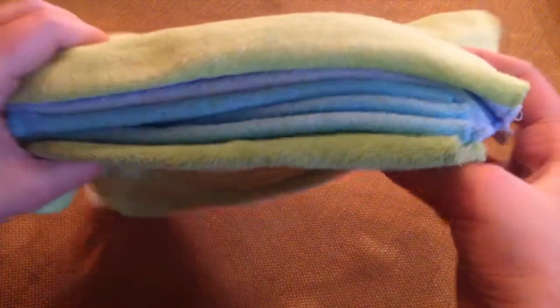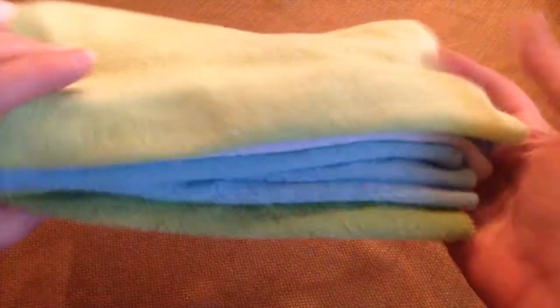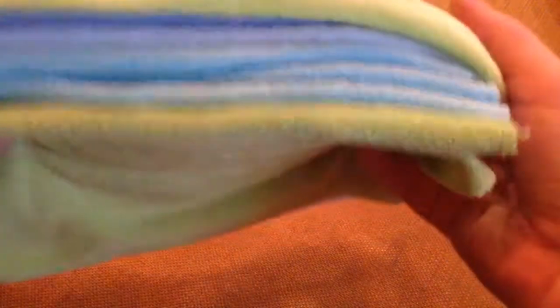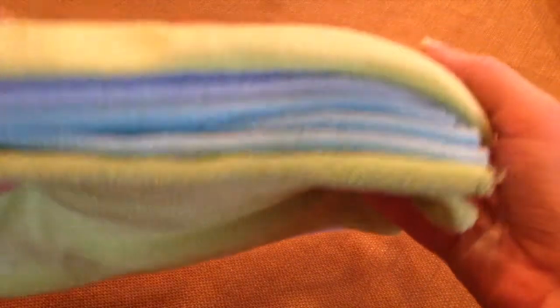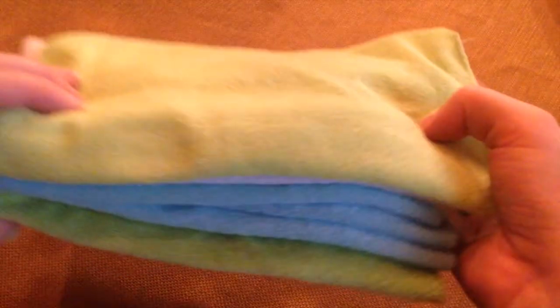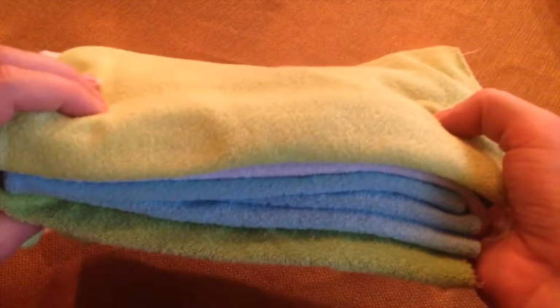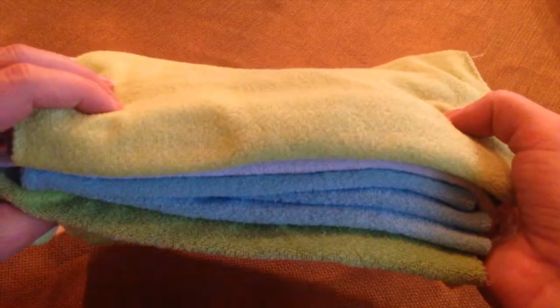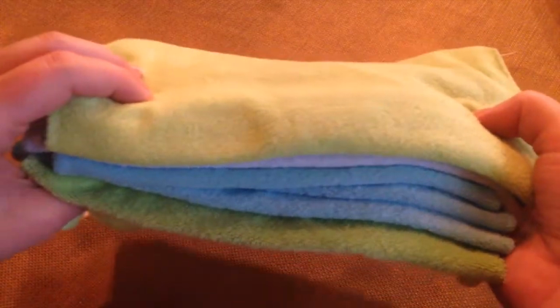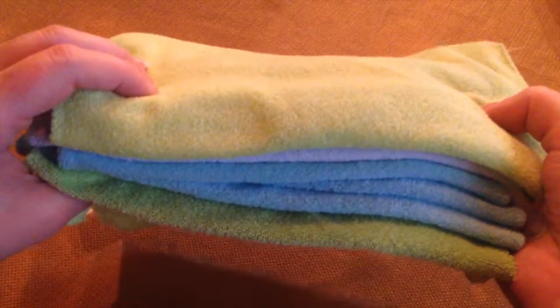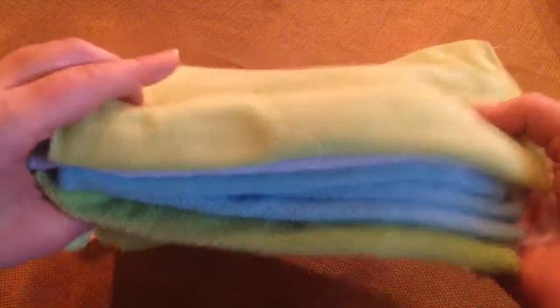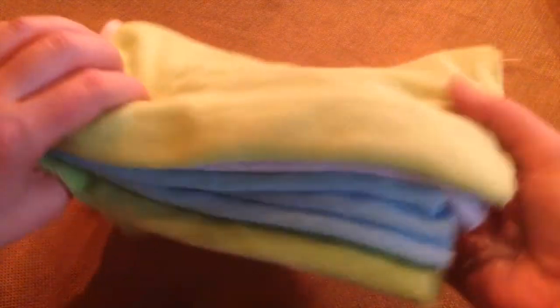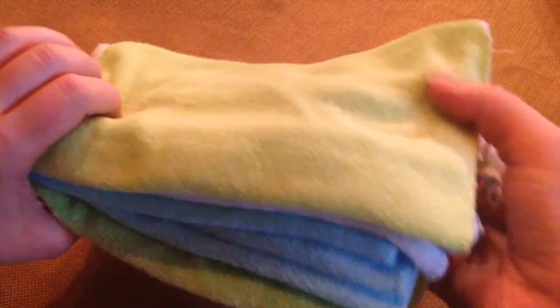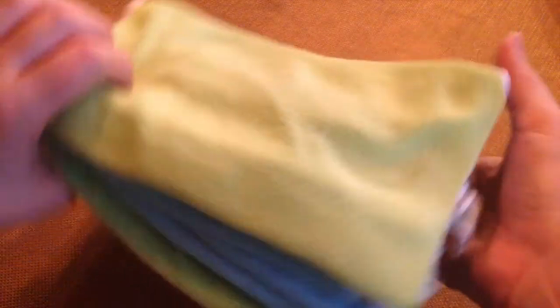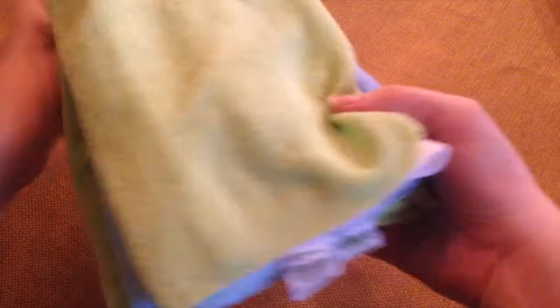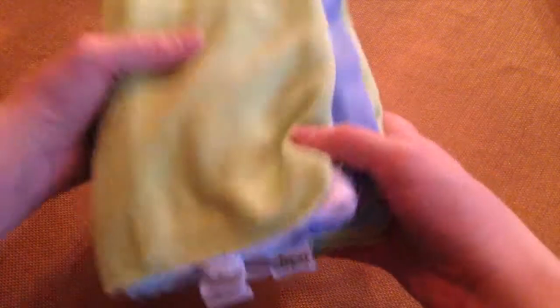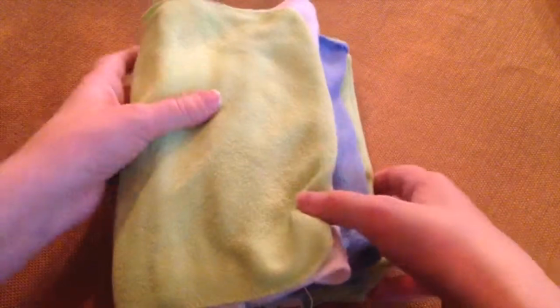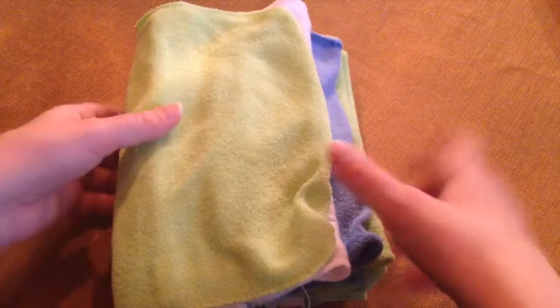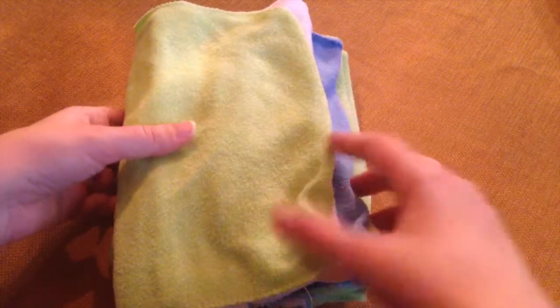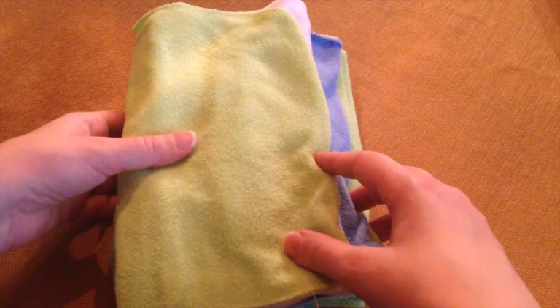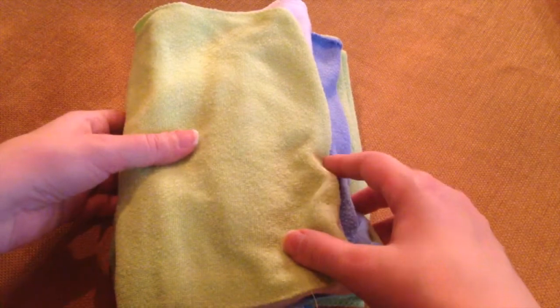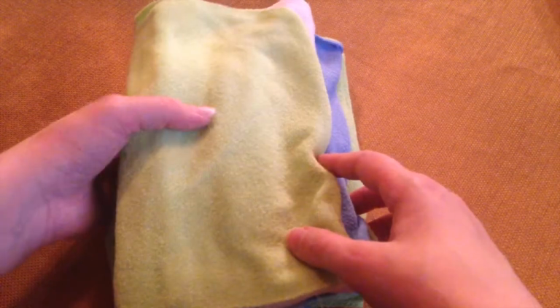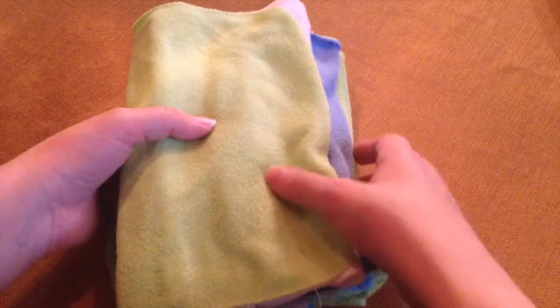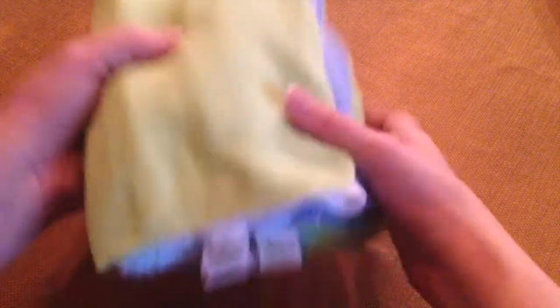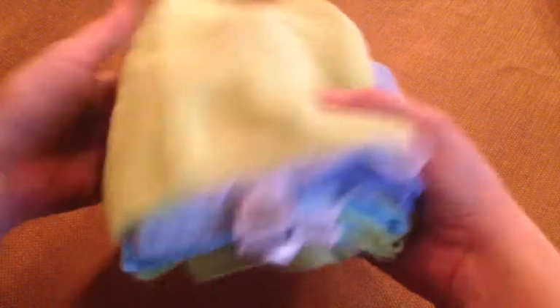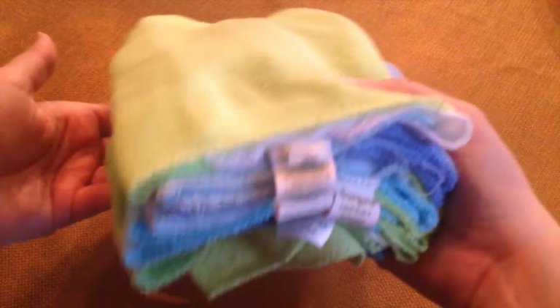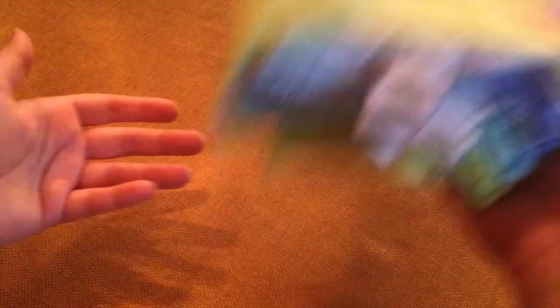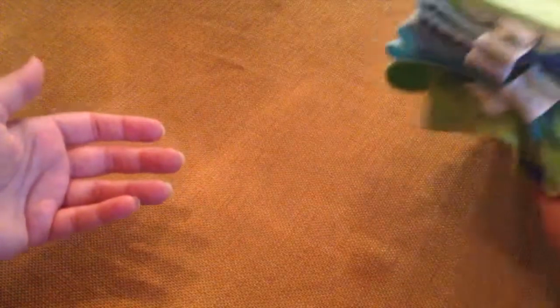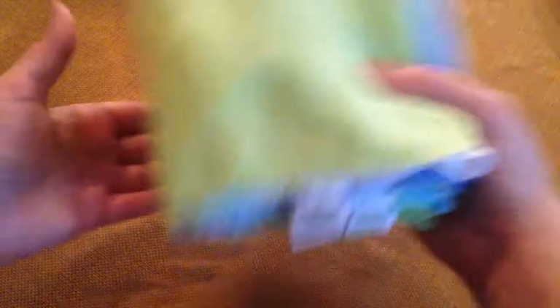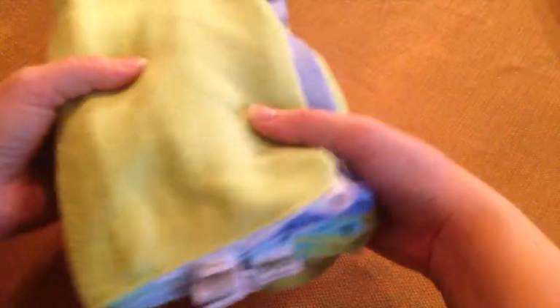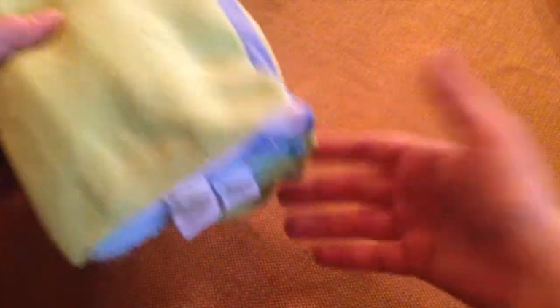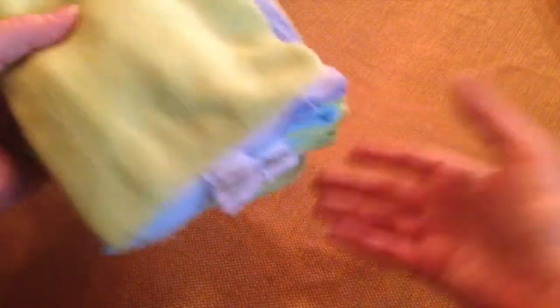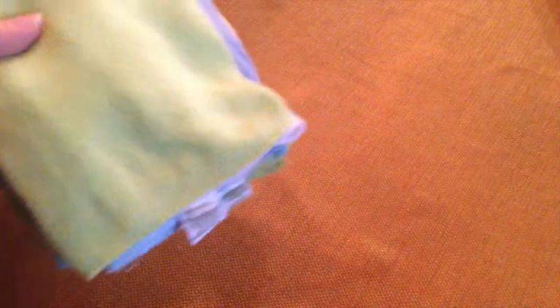So I'll have one stack in my dispenser by my changing table and the other stack in my first drawer. So whenever my dispenser runs out, I open my drawer up and just stuff these new ones in. And that's how I rotate it.